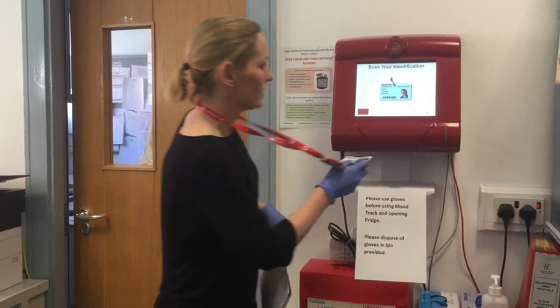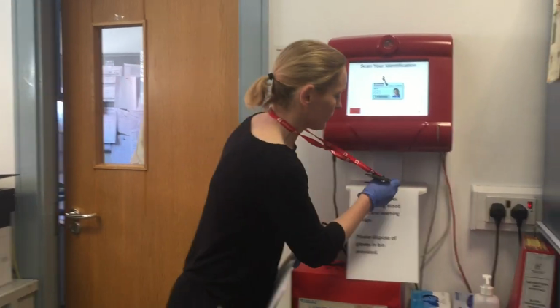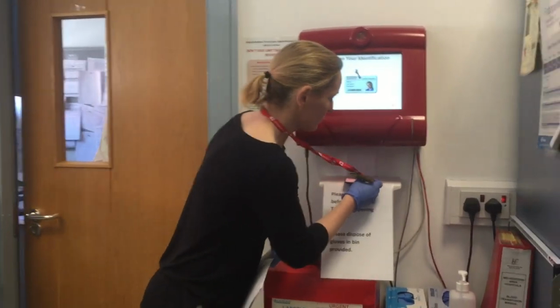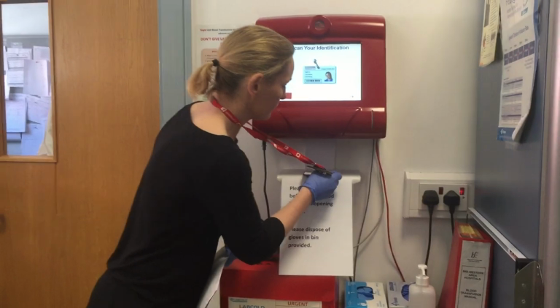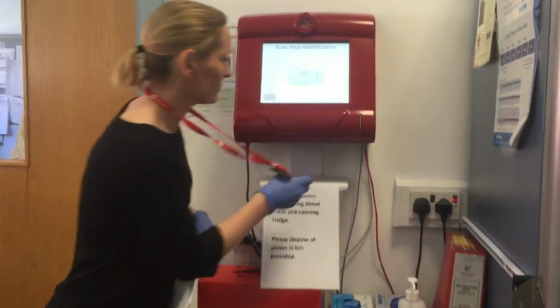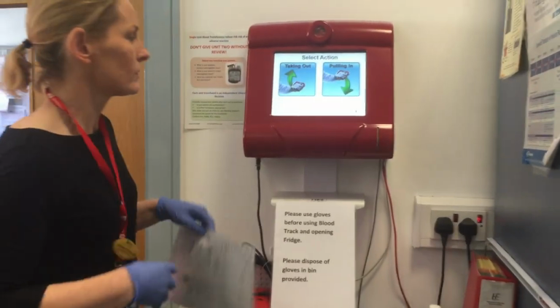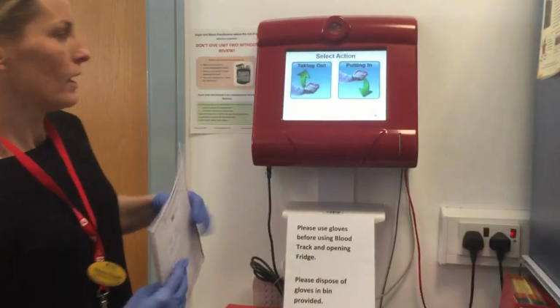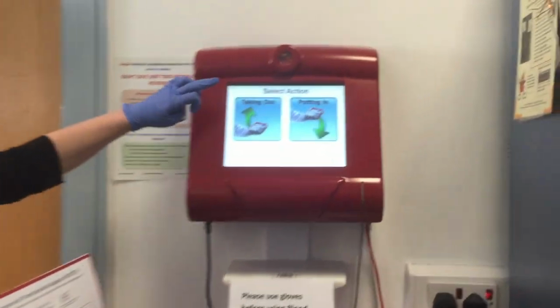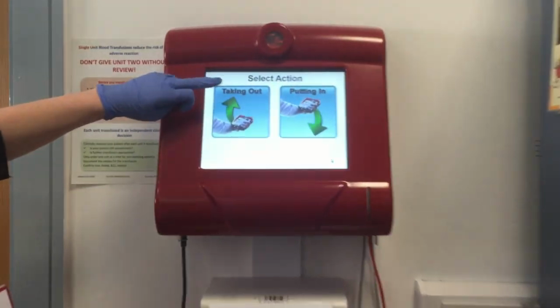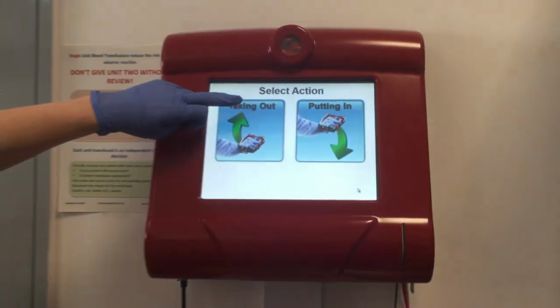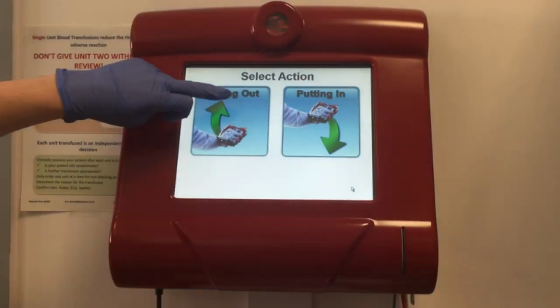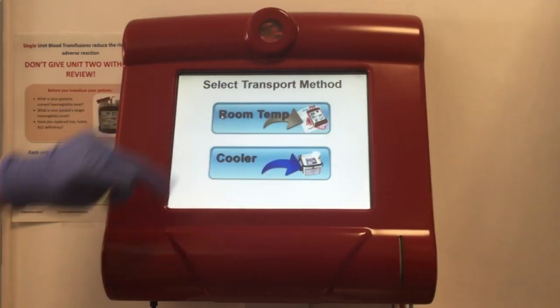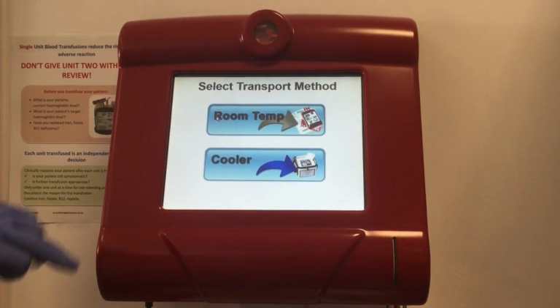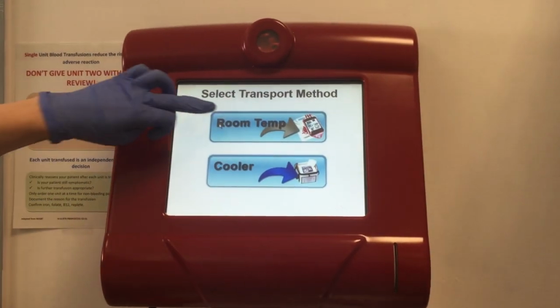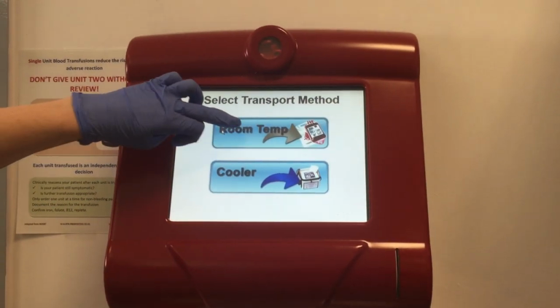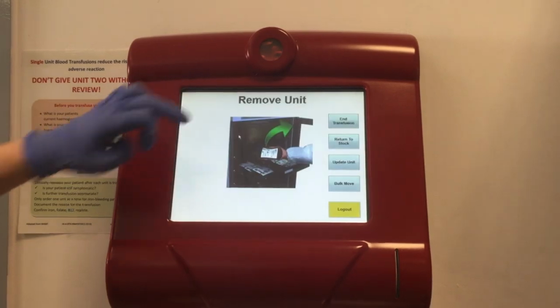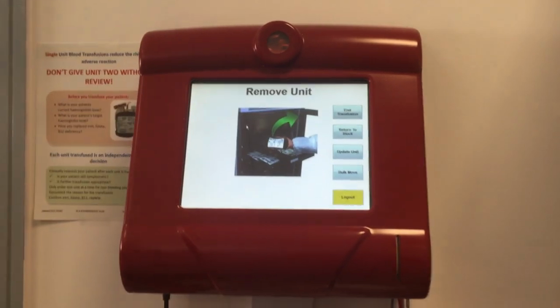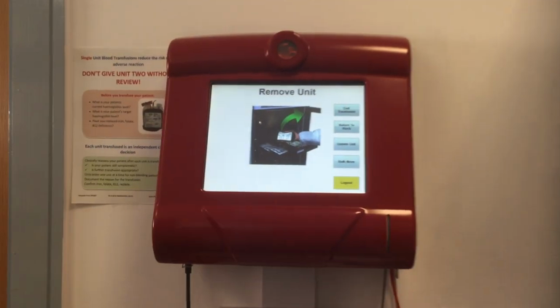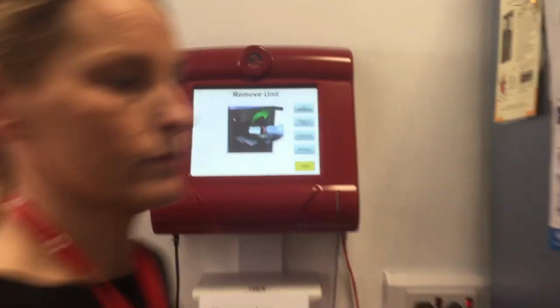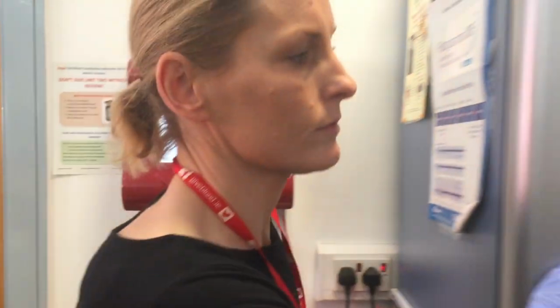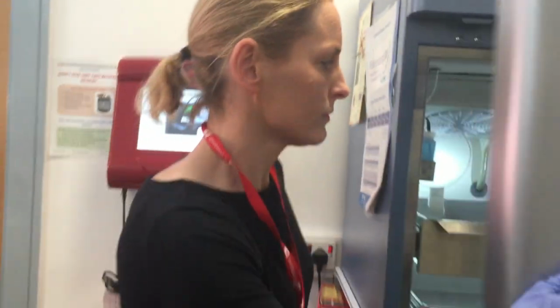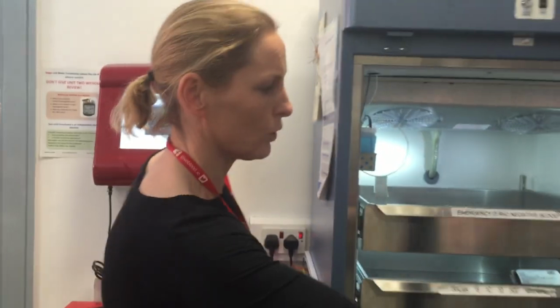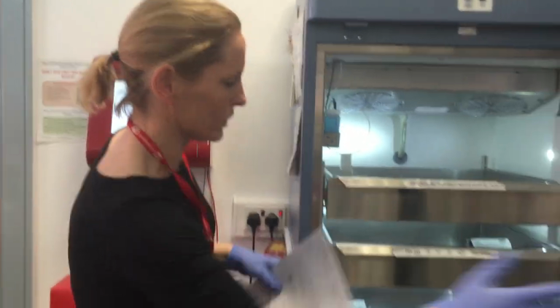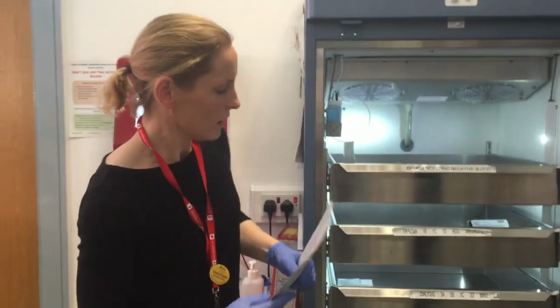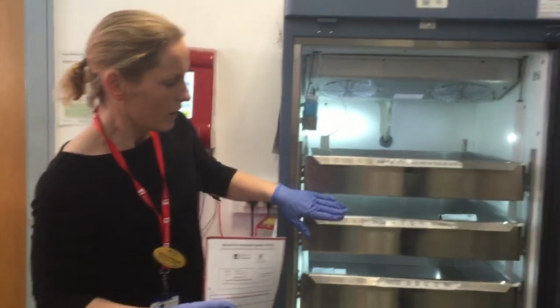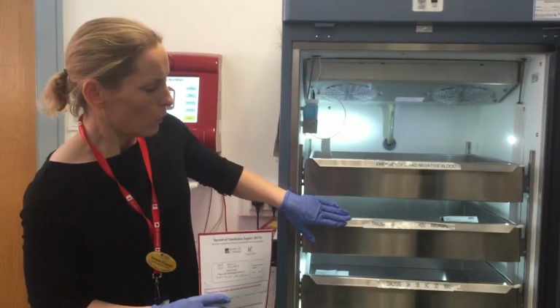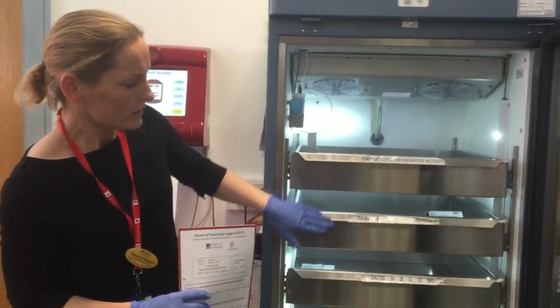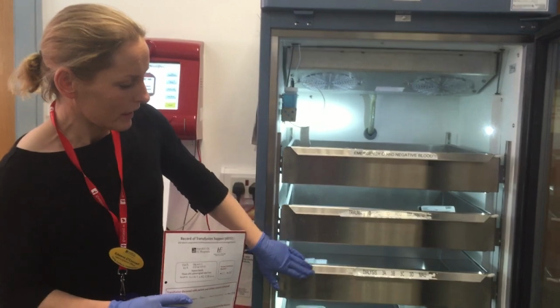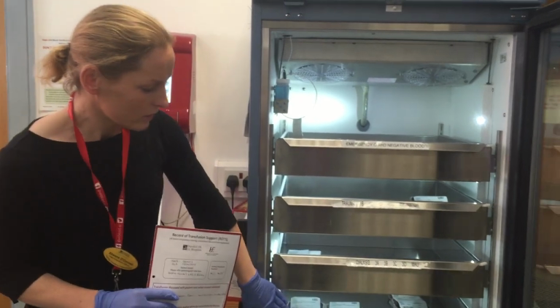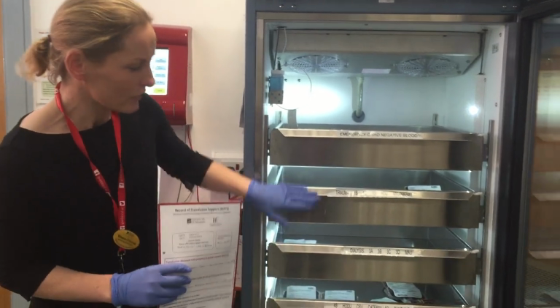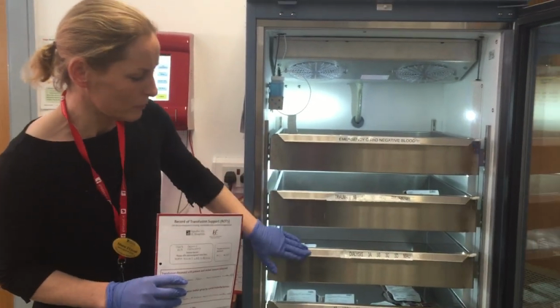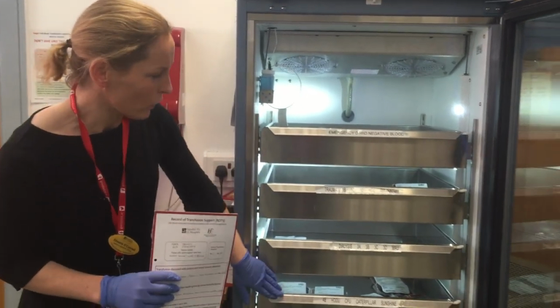Scan your badge, select the taking out option, and open the fridge. Wards are allocated — shelves are allocated by ward.